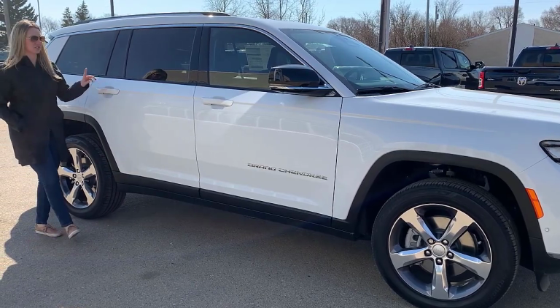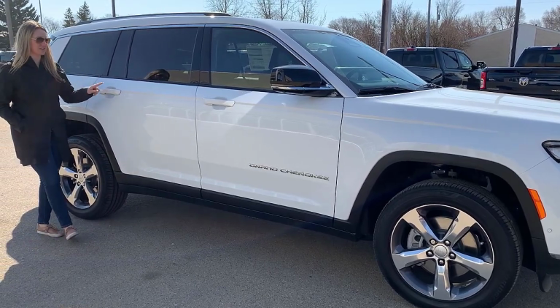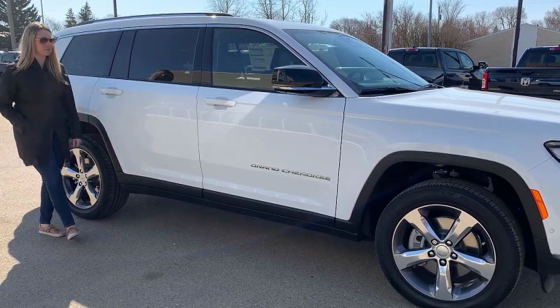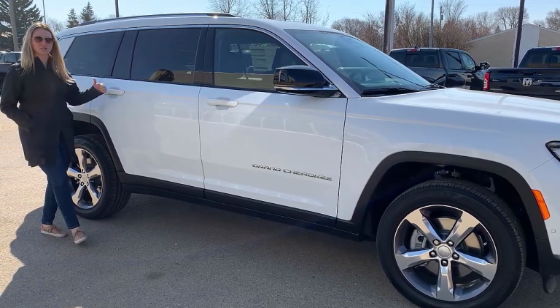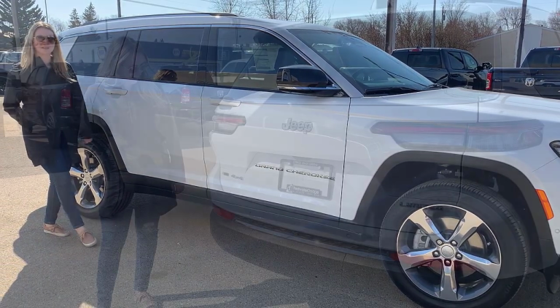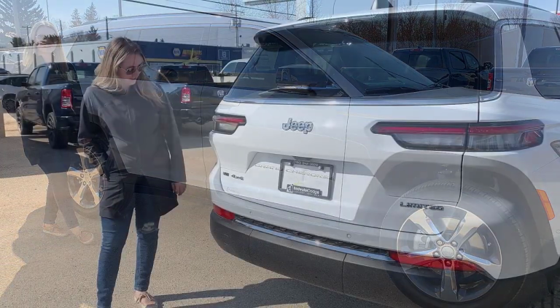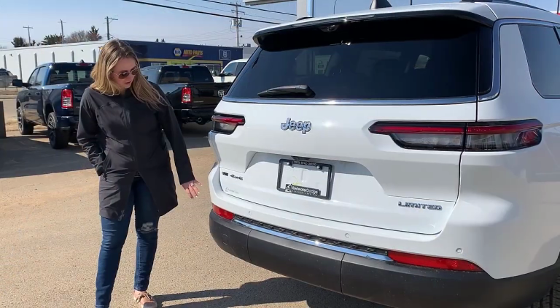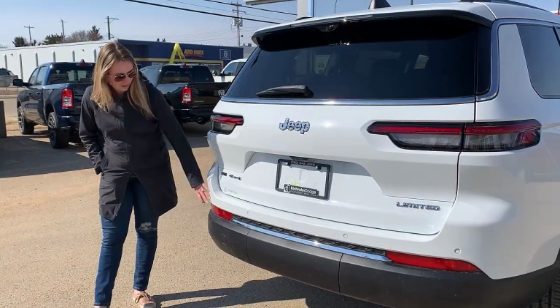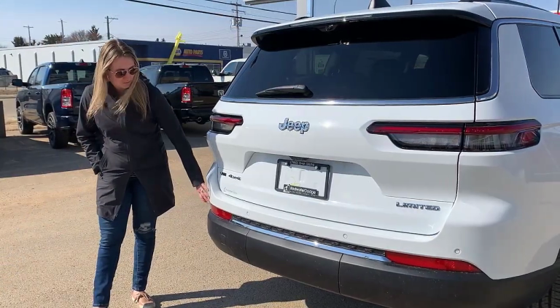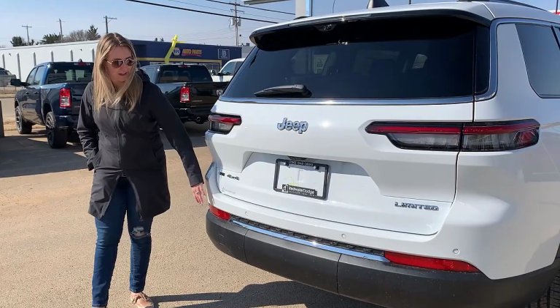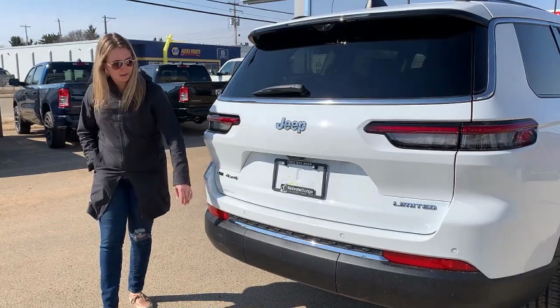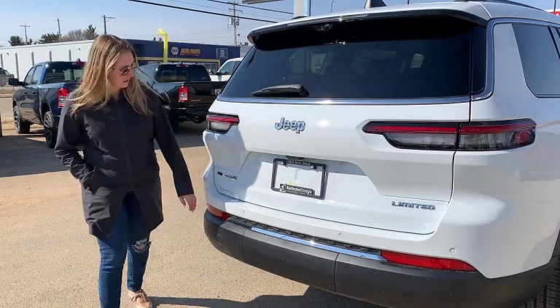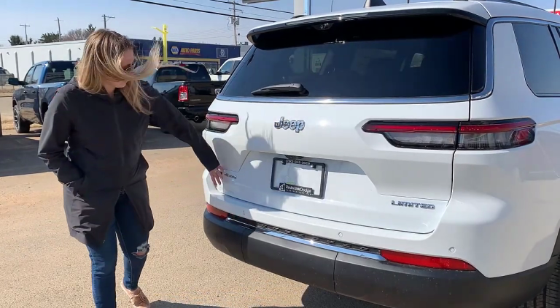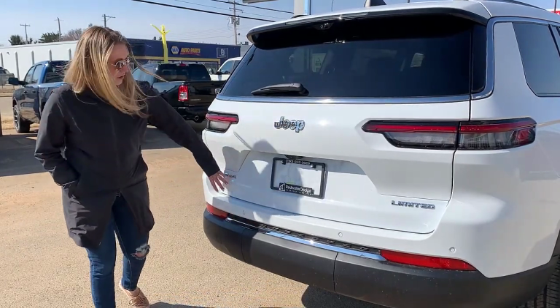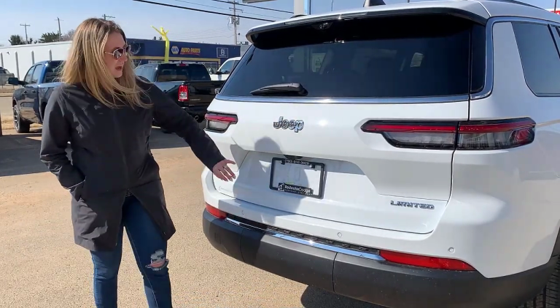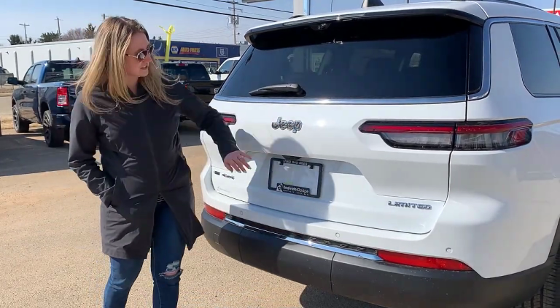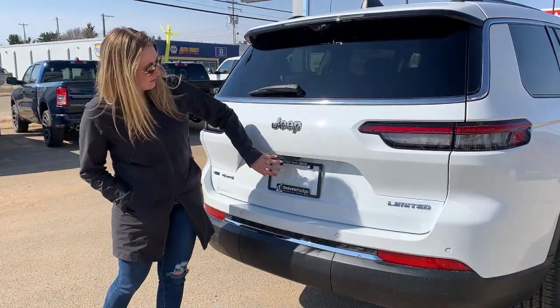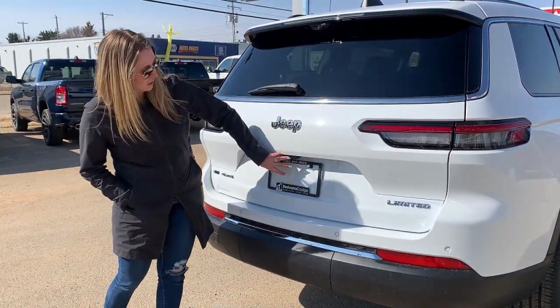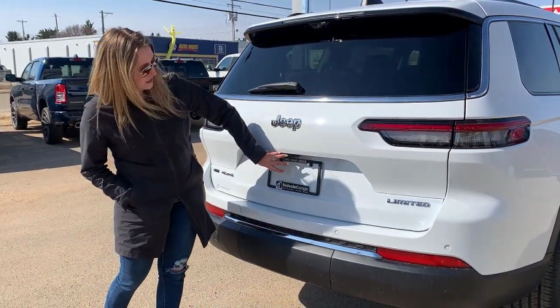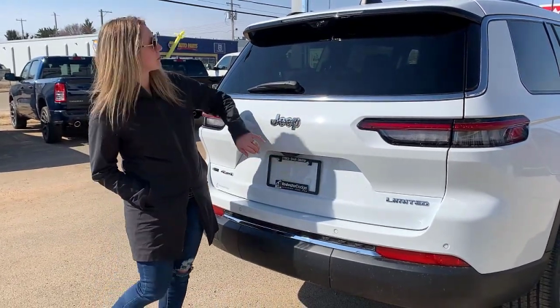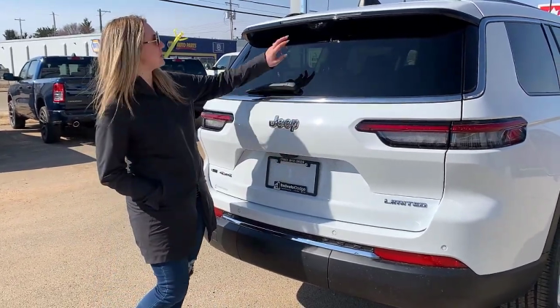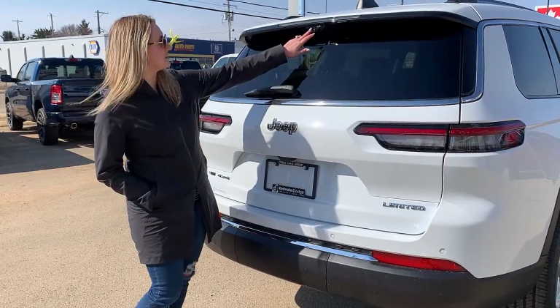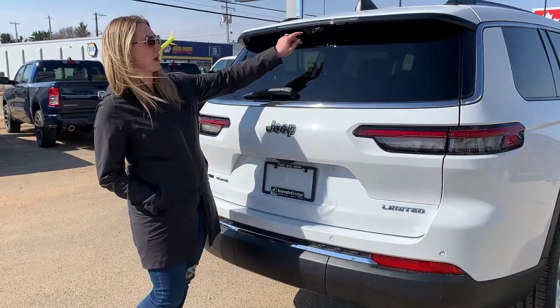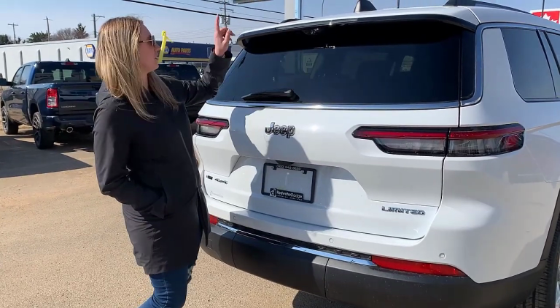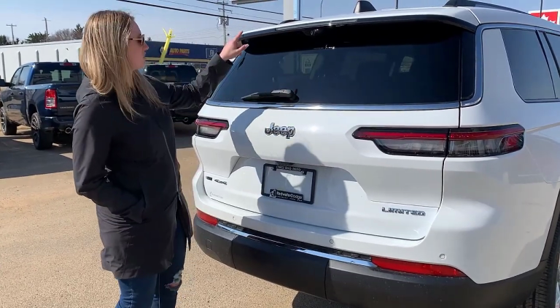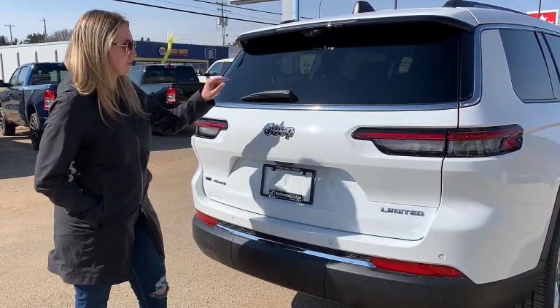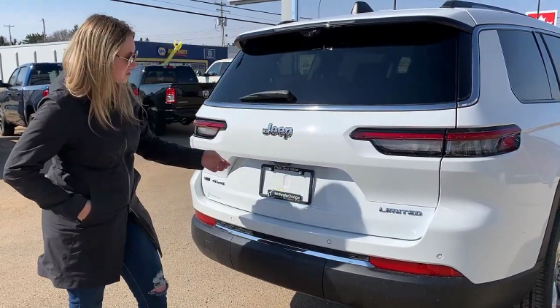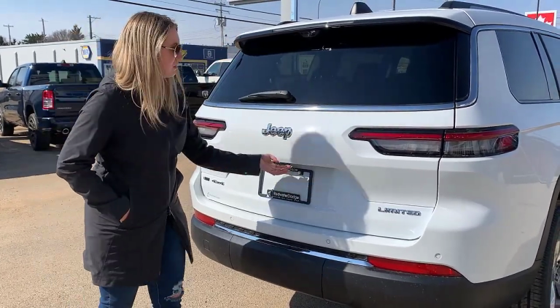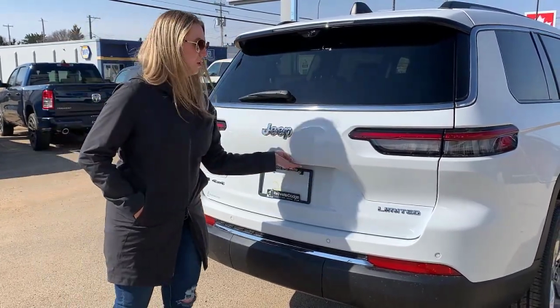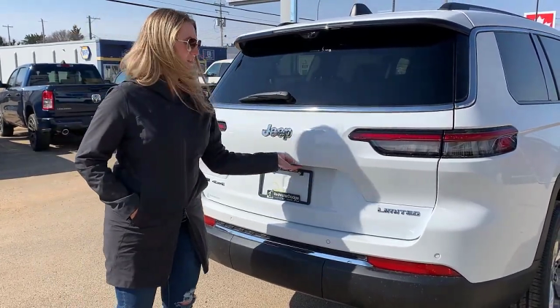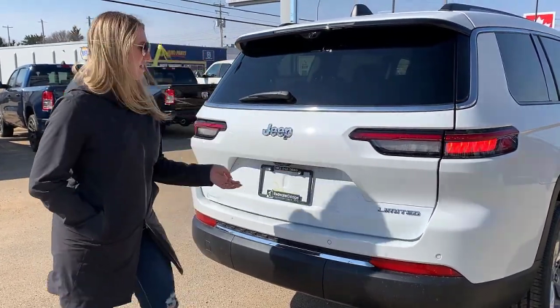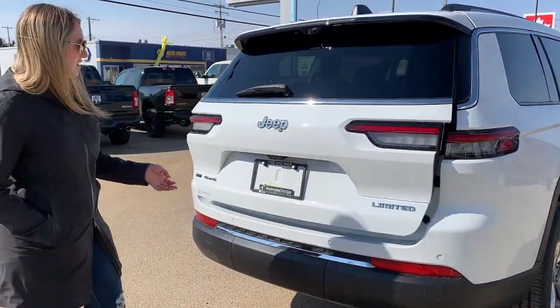At the back of the Jeep you have park sensors built right in, all of your chrome accents, a built-in backup camera, and up here the camera for your digital rearview mirror that I'll show you shortly.